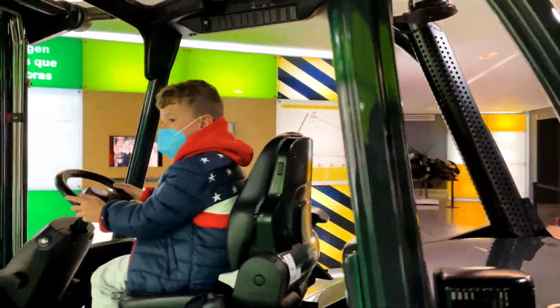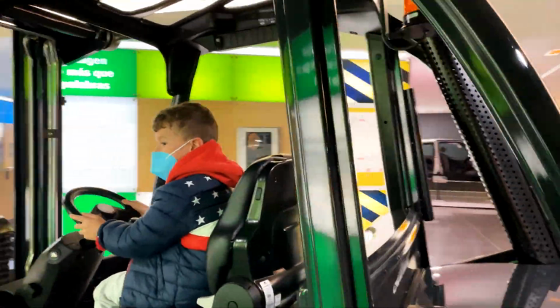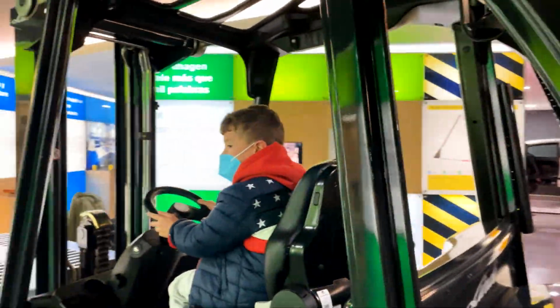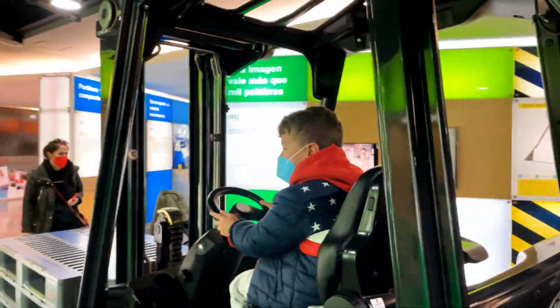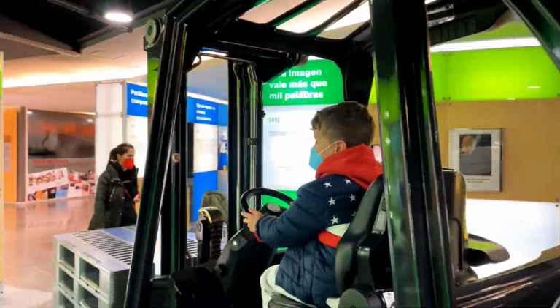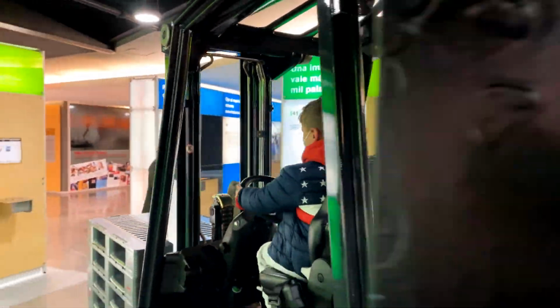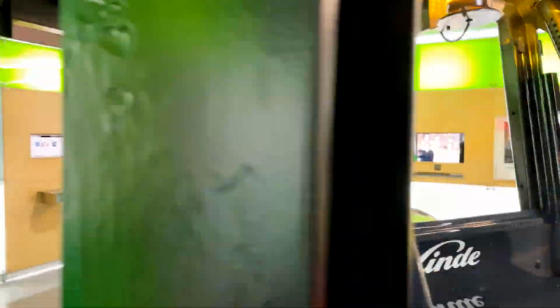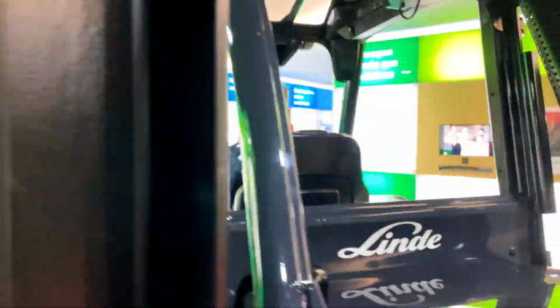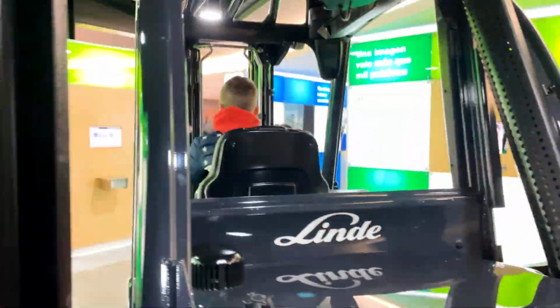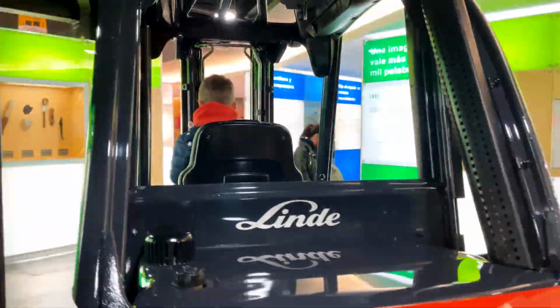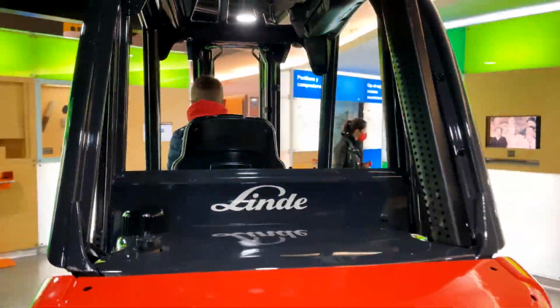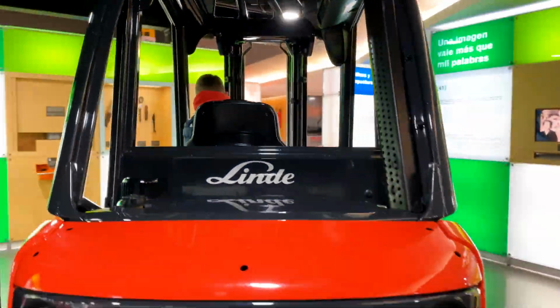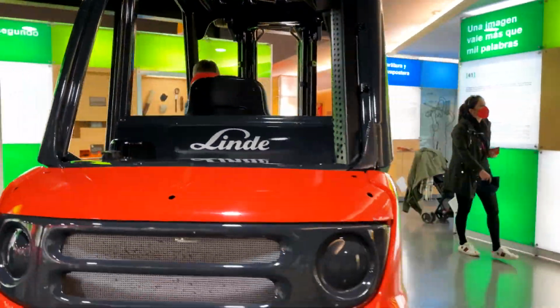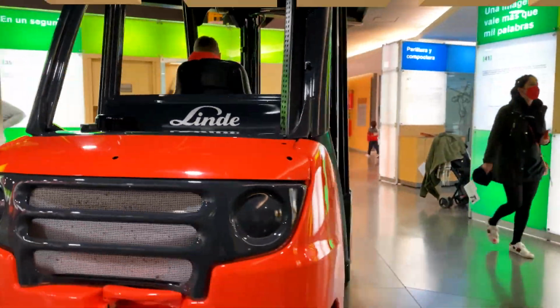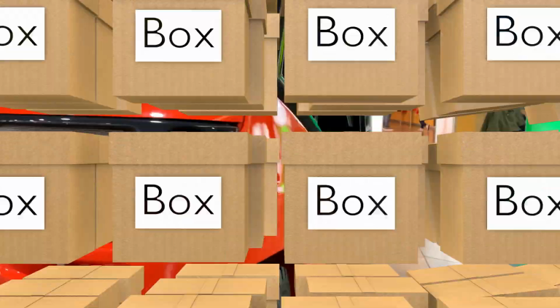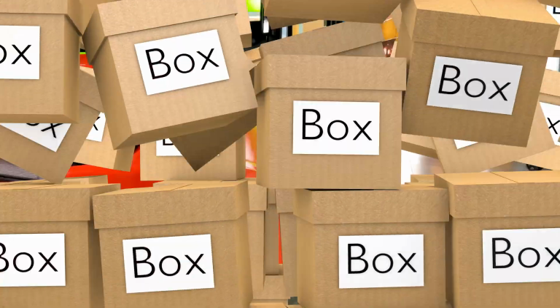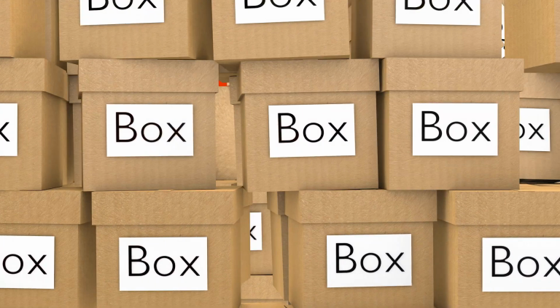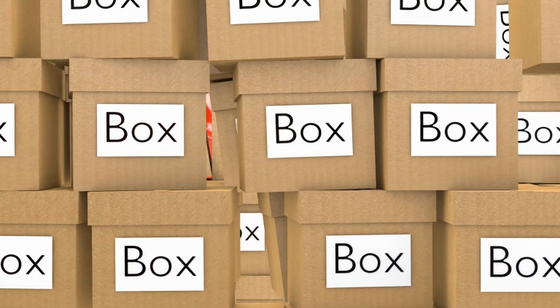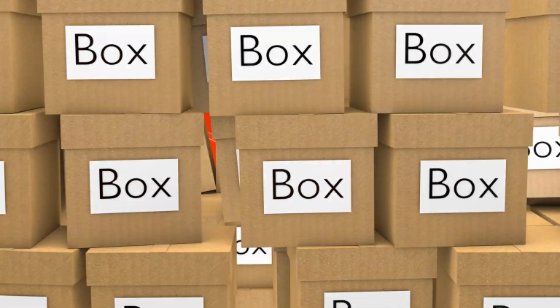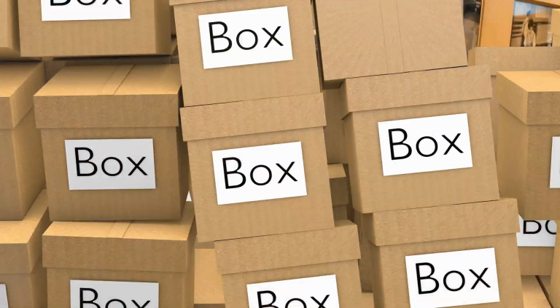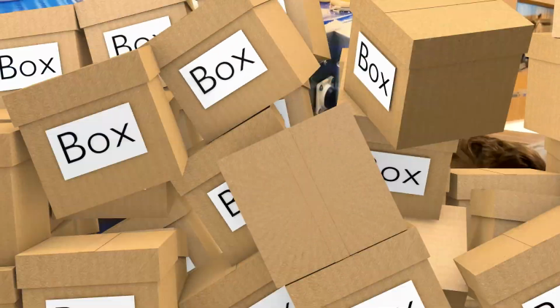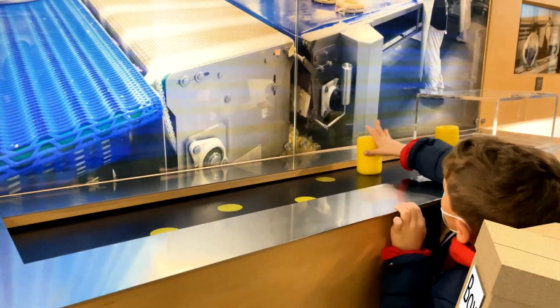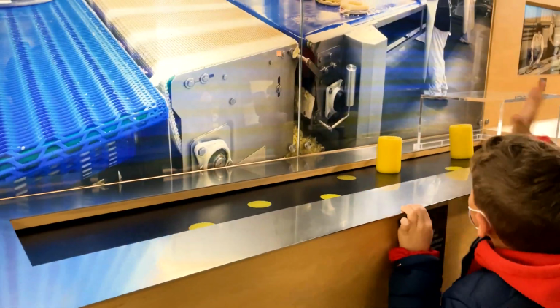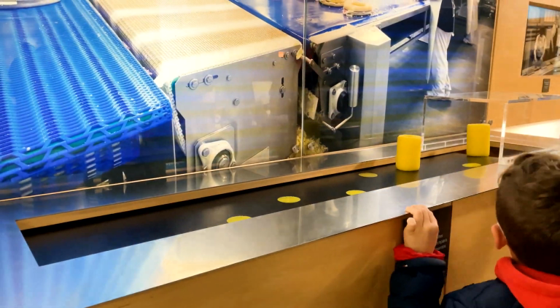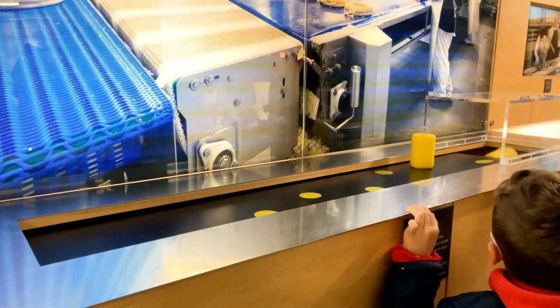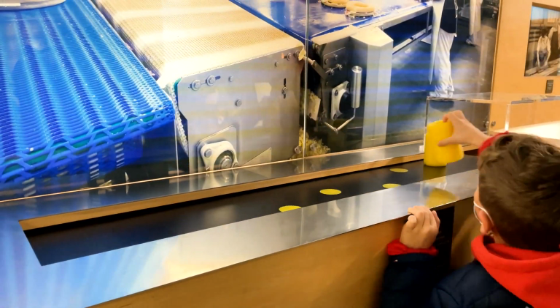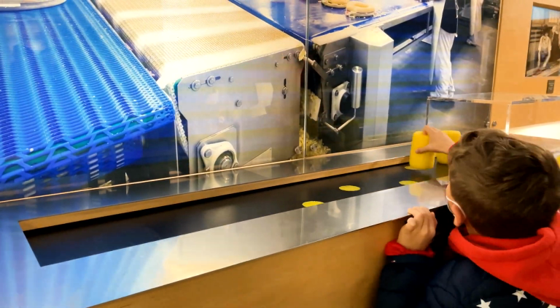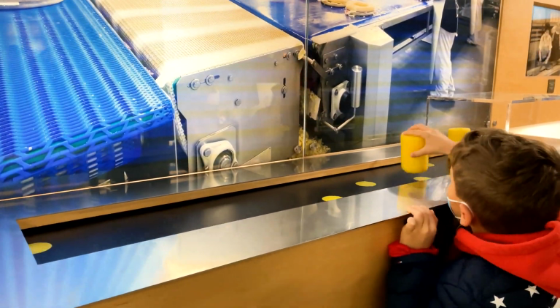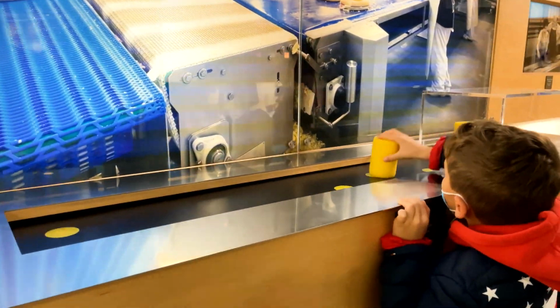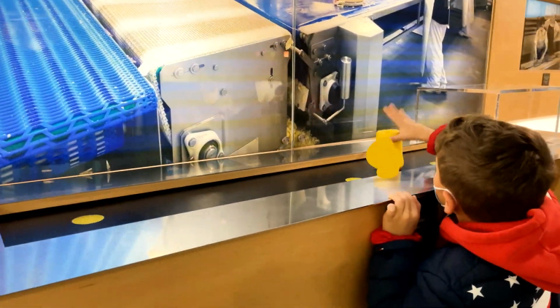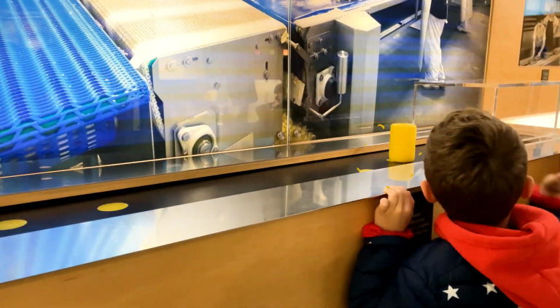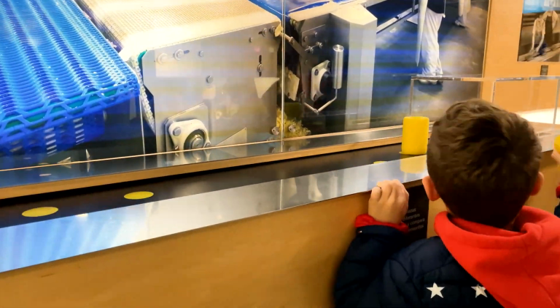Marek, do you have a new job at the warehouse? Or will you be better at the production line?